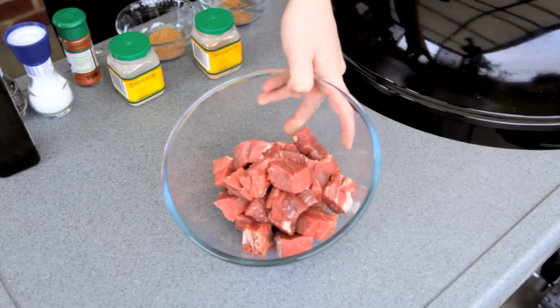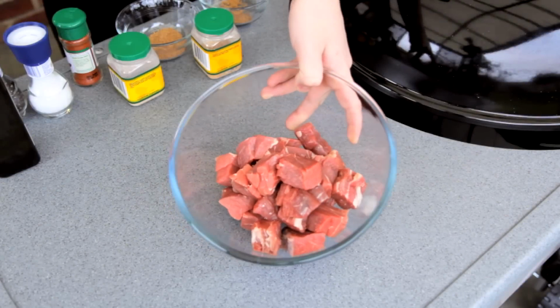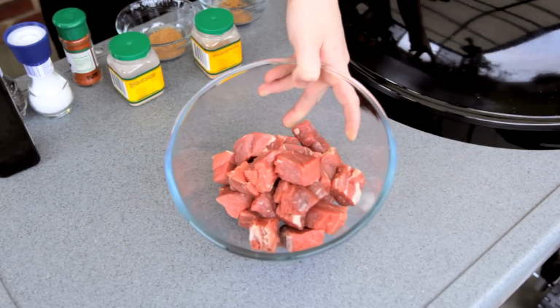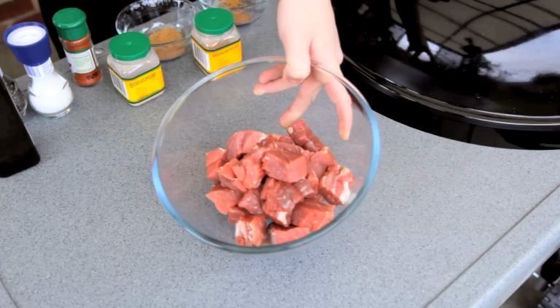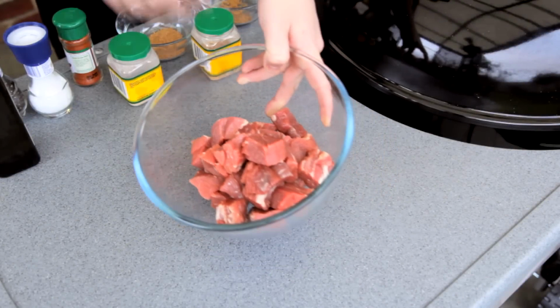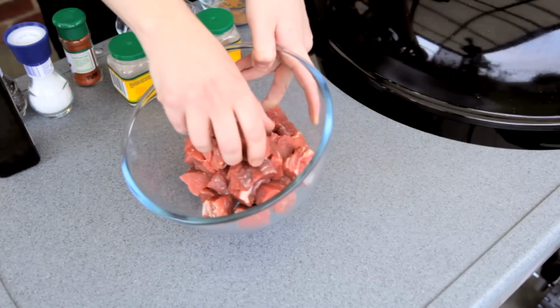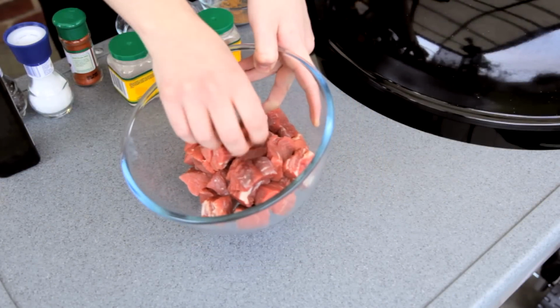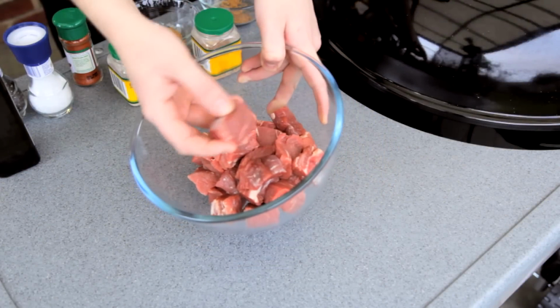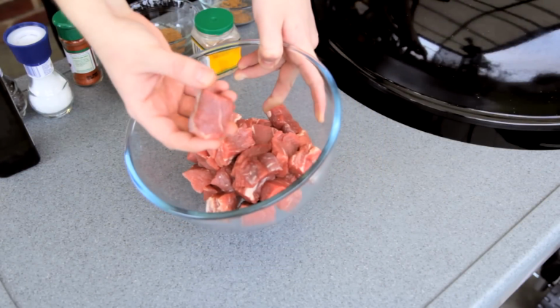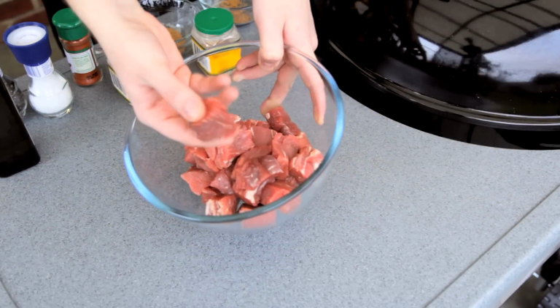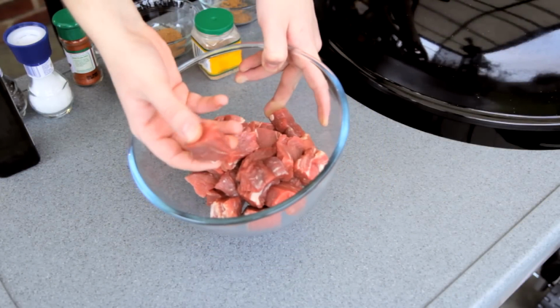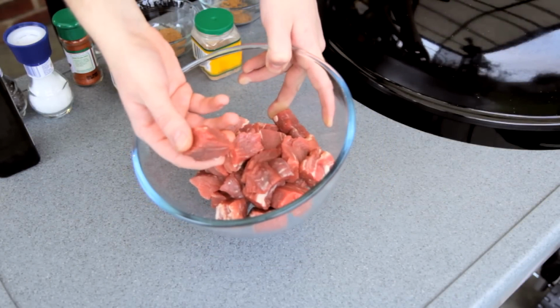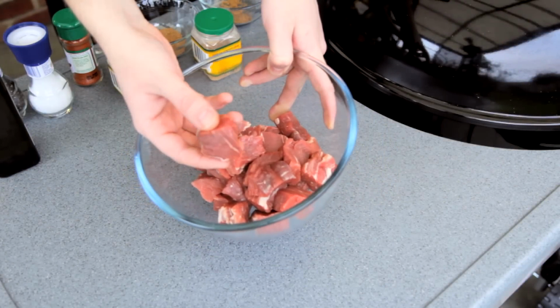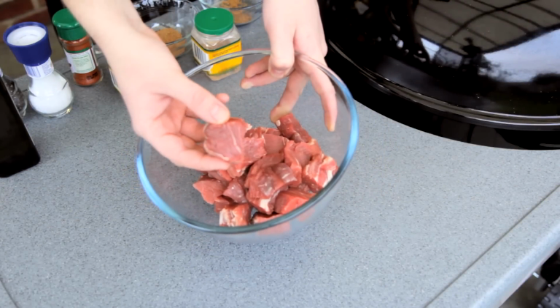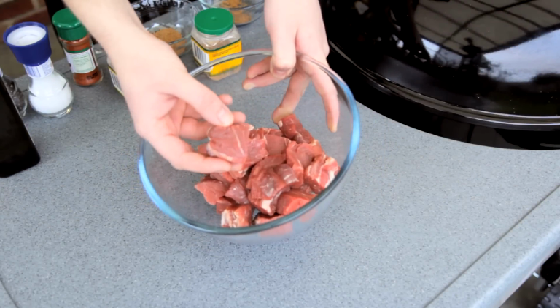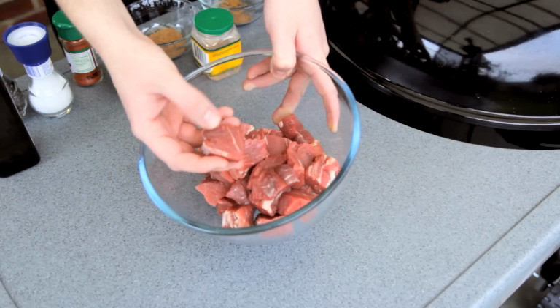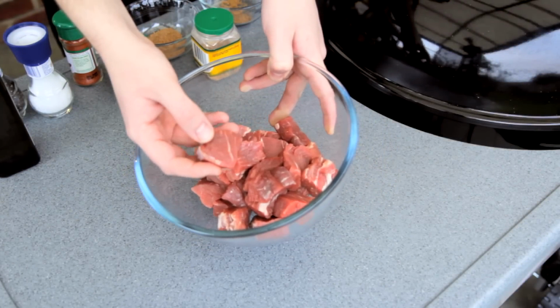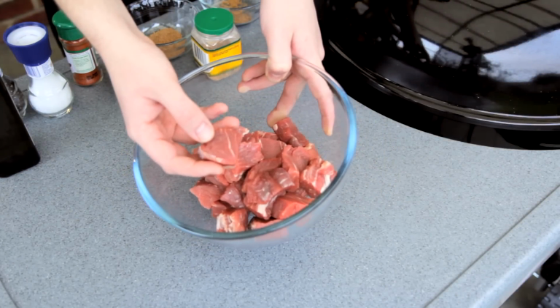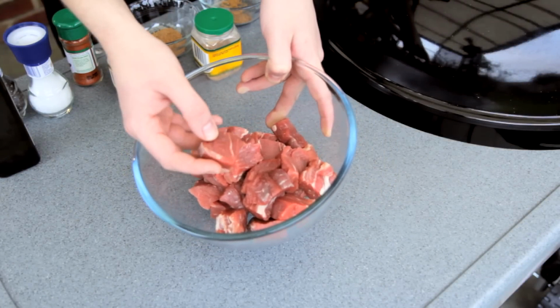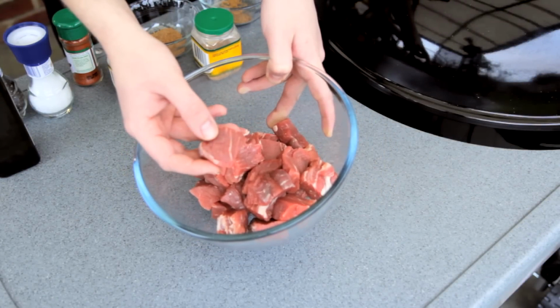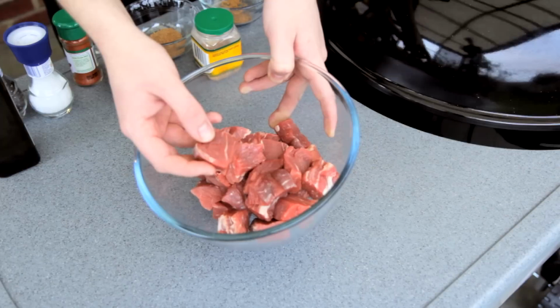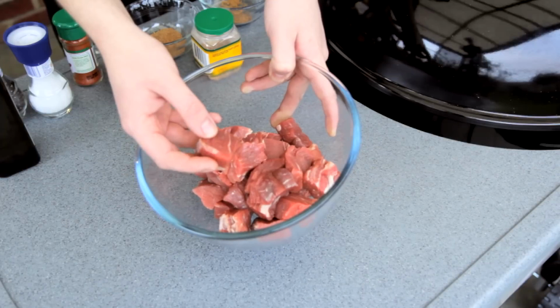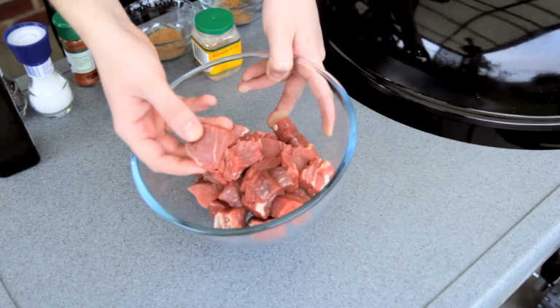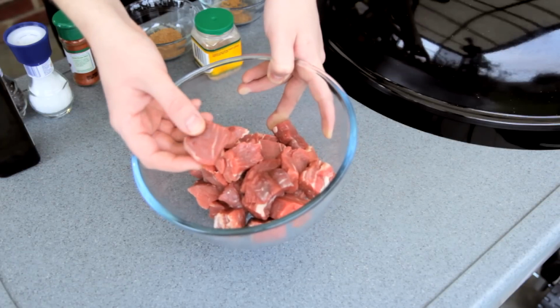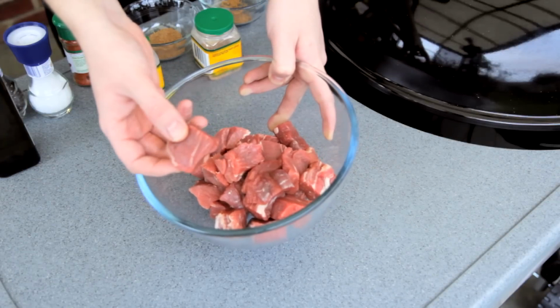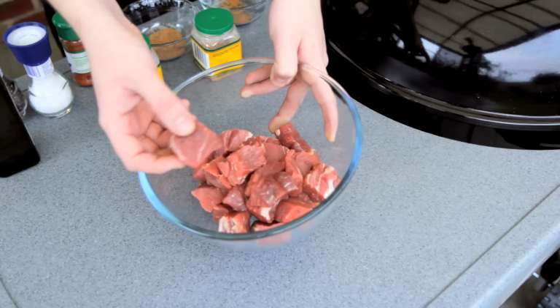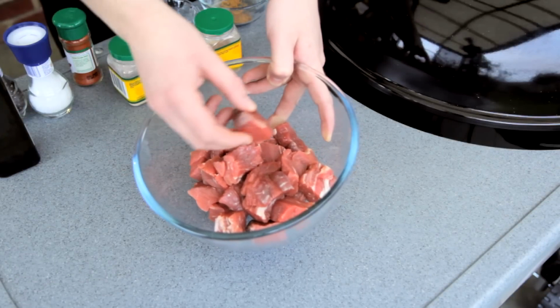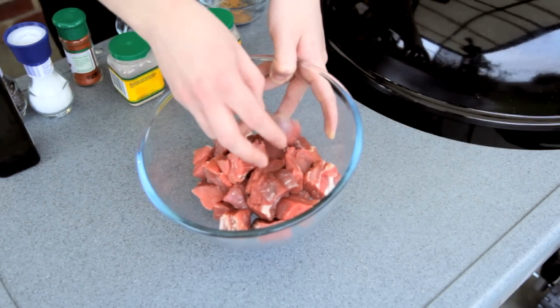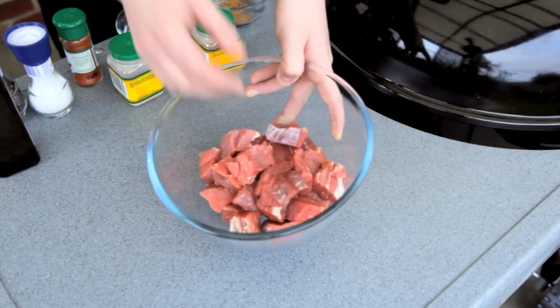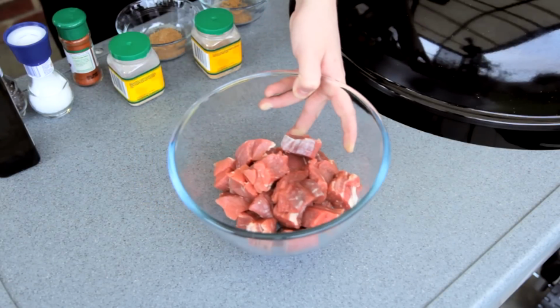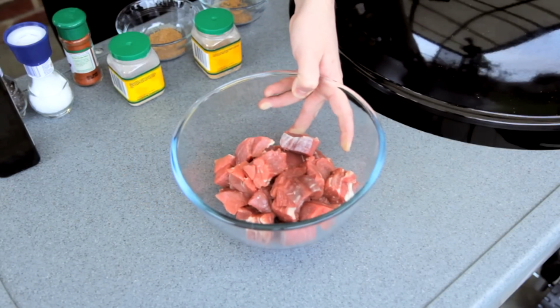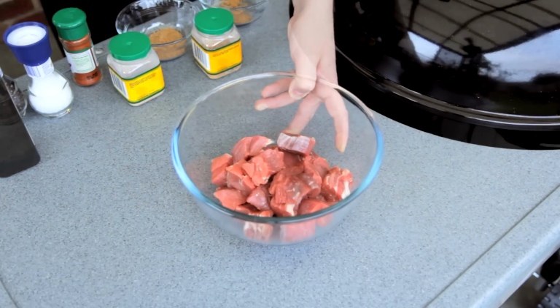Alright guys, this is so quick and simple. Here I've got a half kilo of diced beef. I'm using eye fillet, but you can use whichever cut you like. This cut will give you a nice tender skewer.